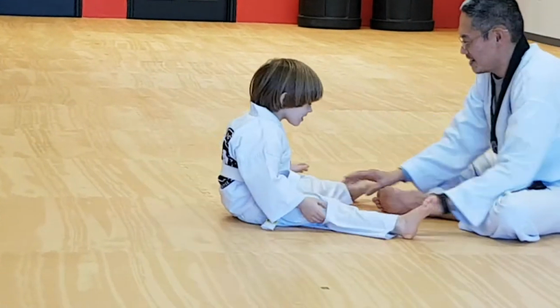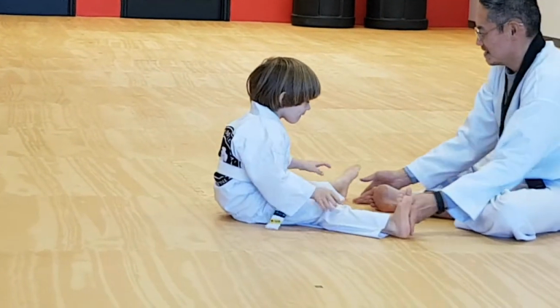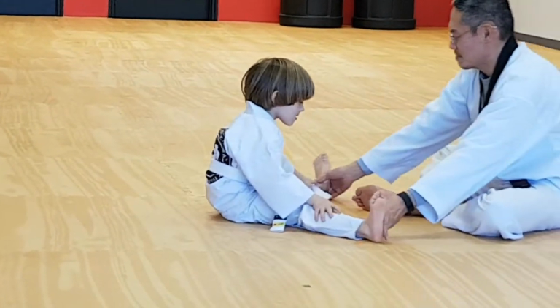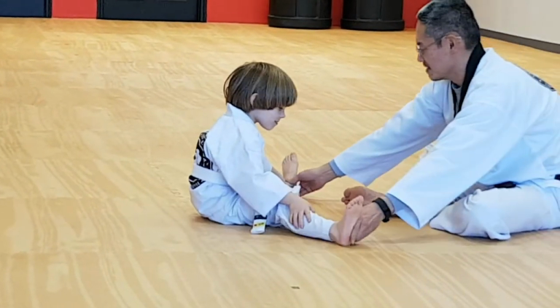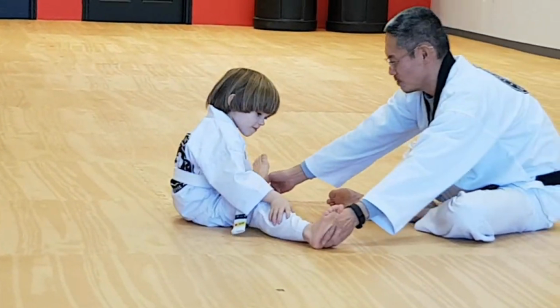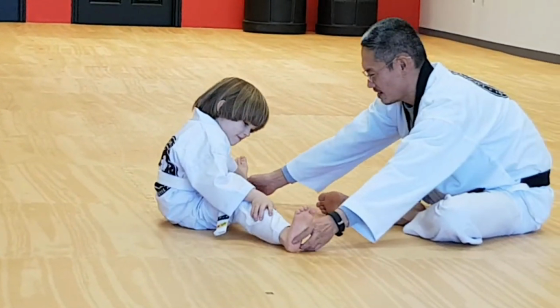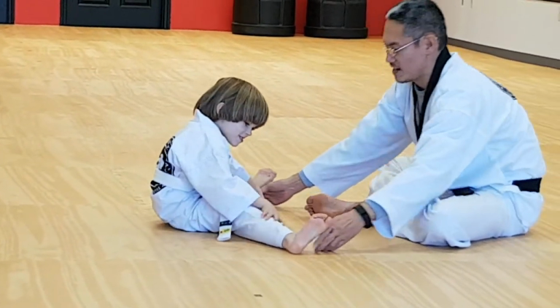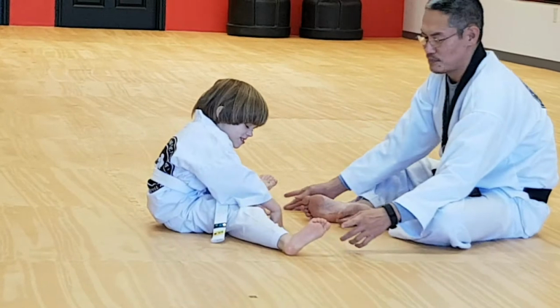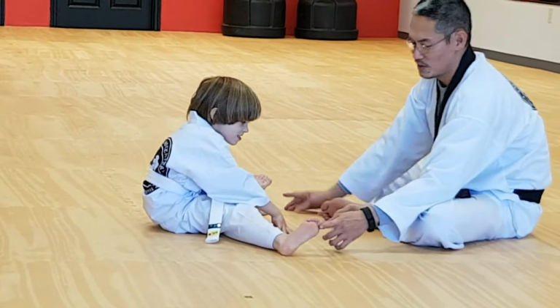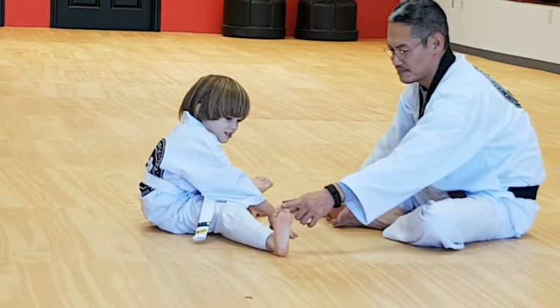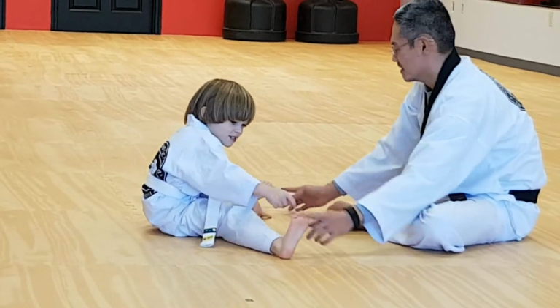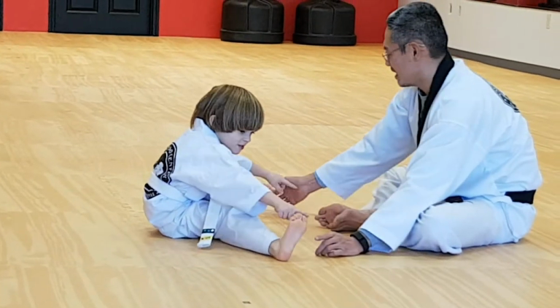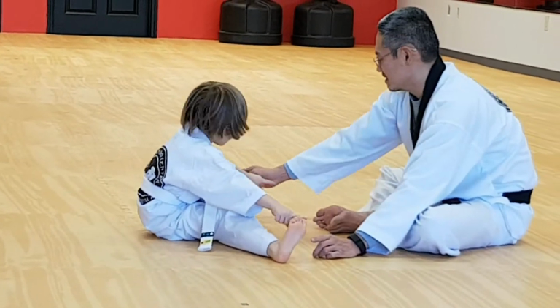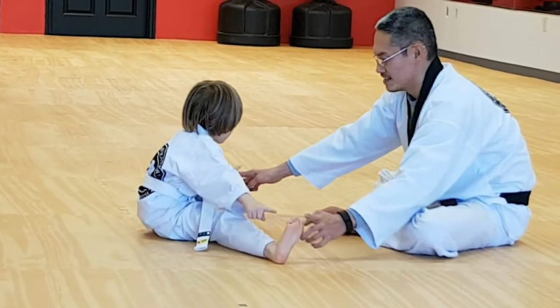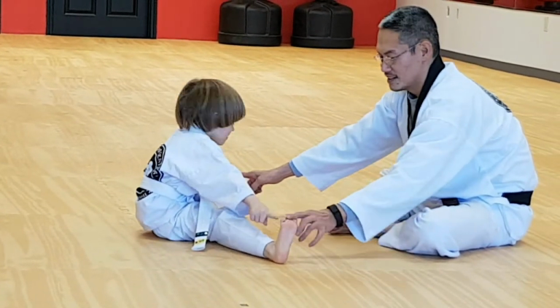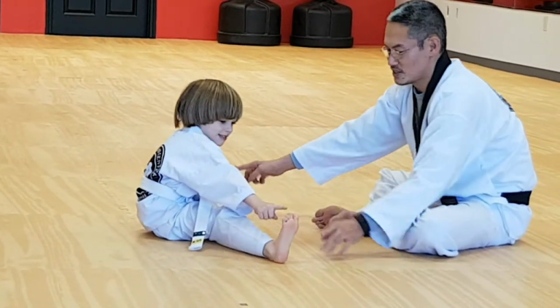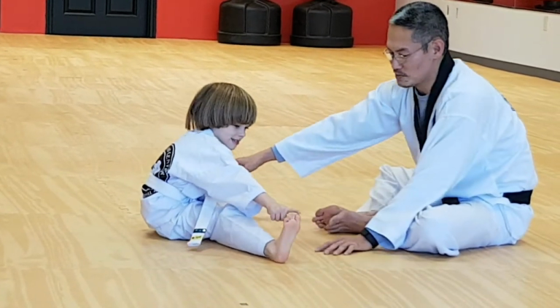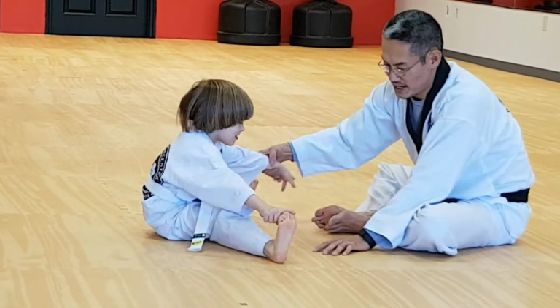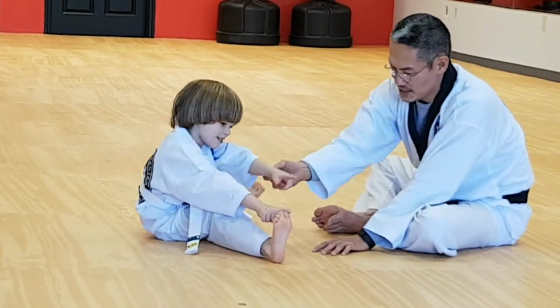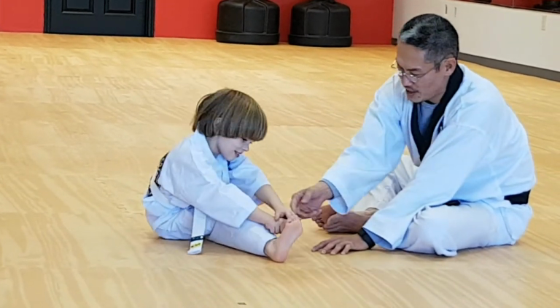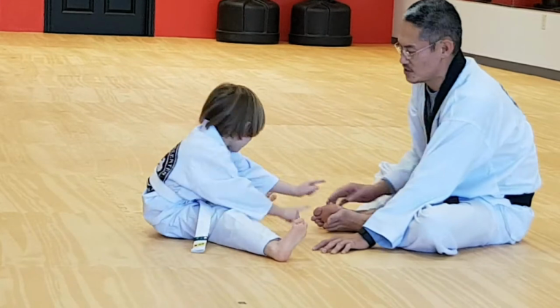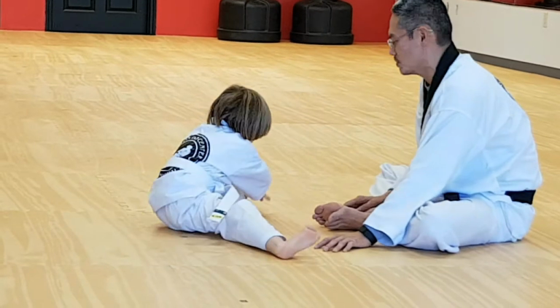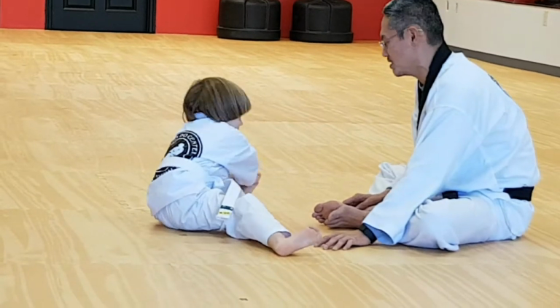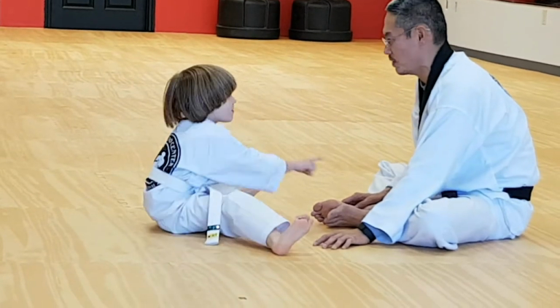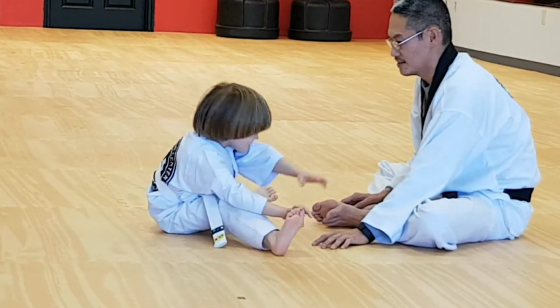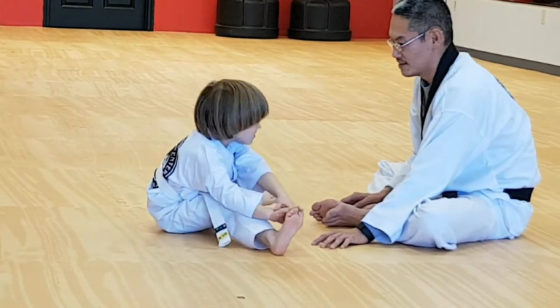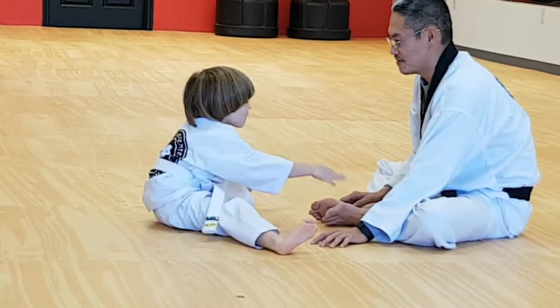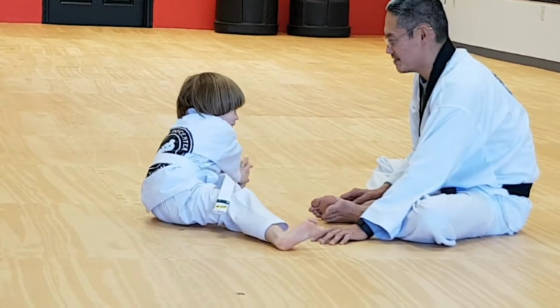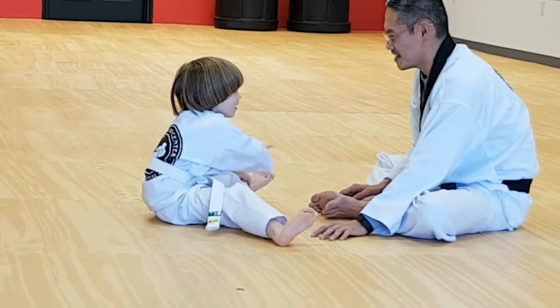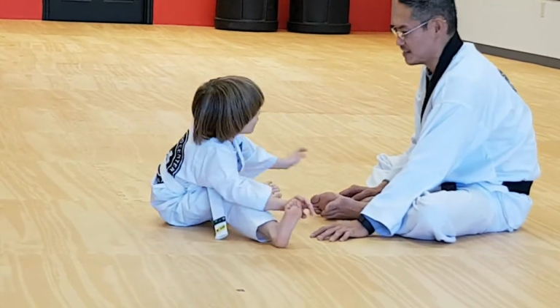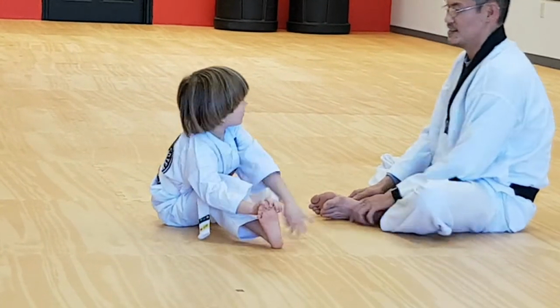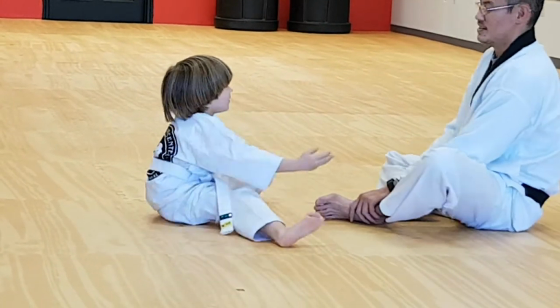Point your toes to the ceiling. Point your toes up. Toes up. Good. Nice and hard. All right. Nice and hard. Wide. Yes. Now pull your toes up. Like that. Okay. Now touch your toes. Both hands. Ready? One, two, three, four. Say five, six, seven, eight. Good.